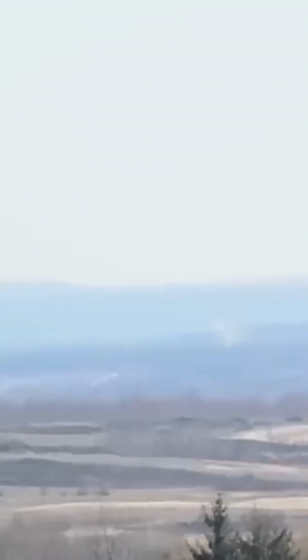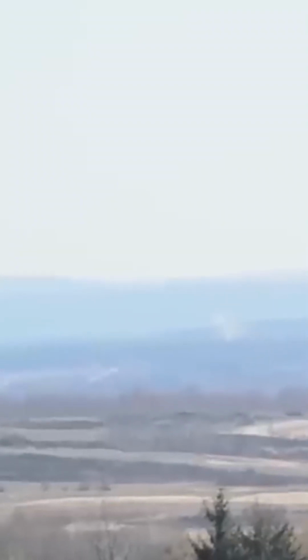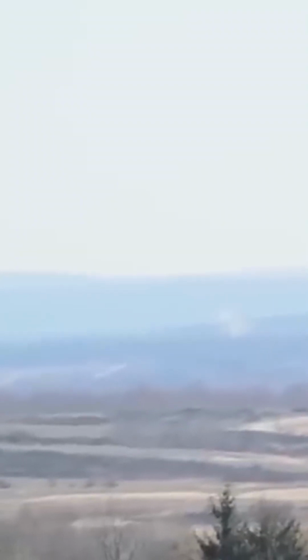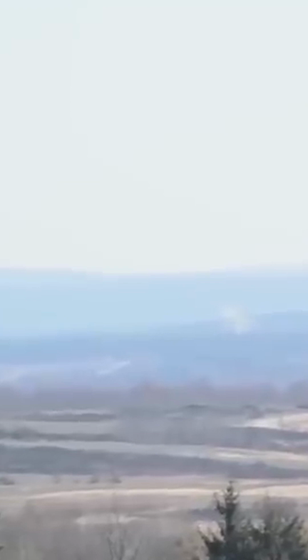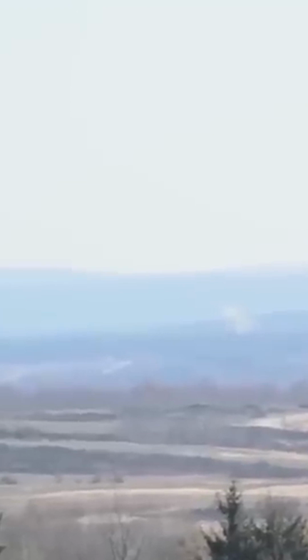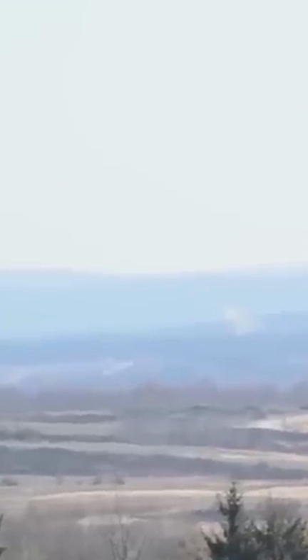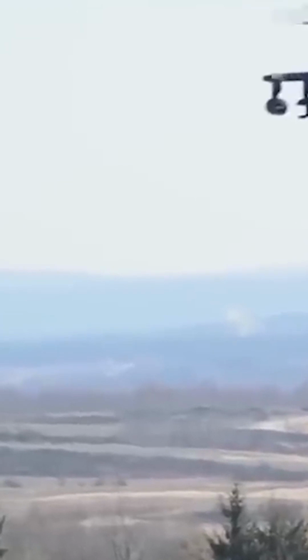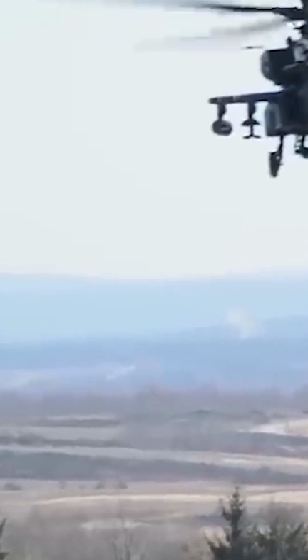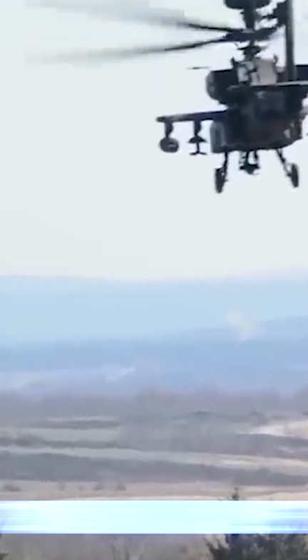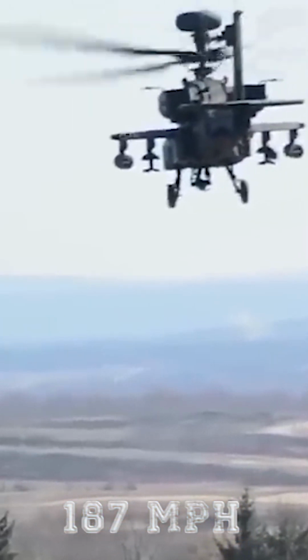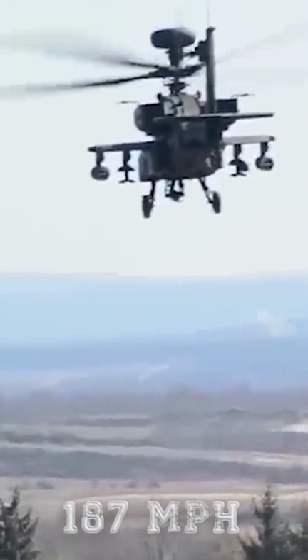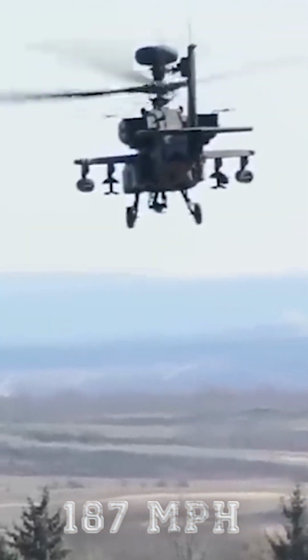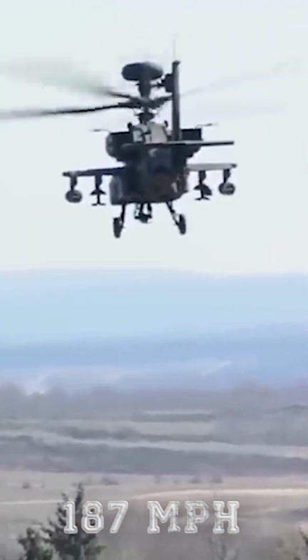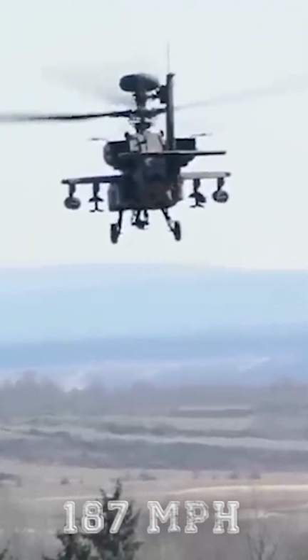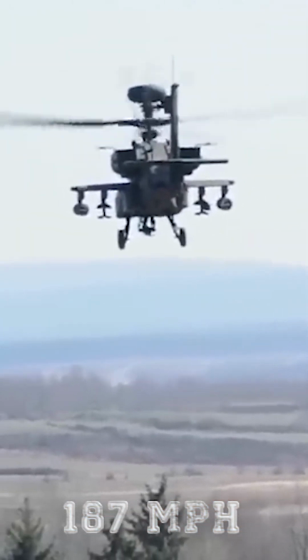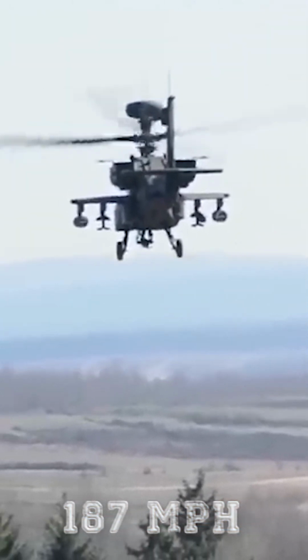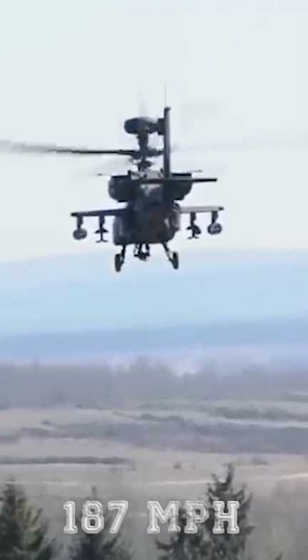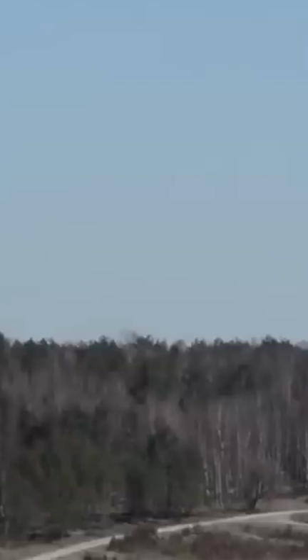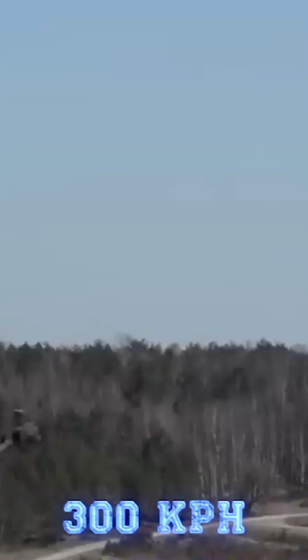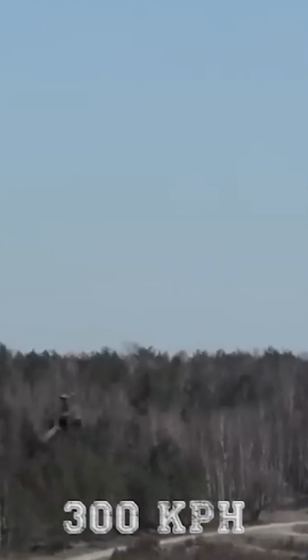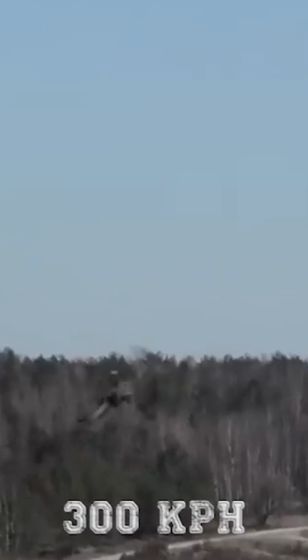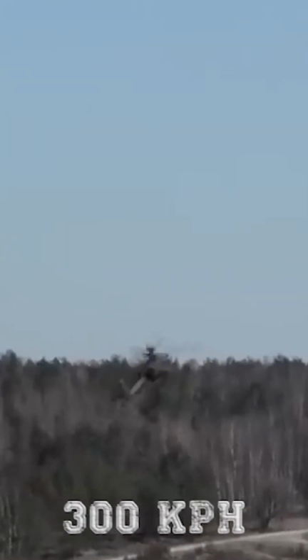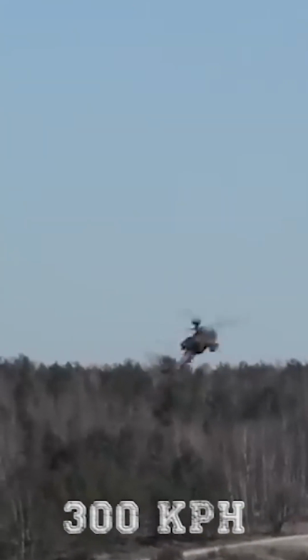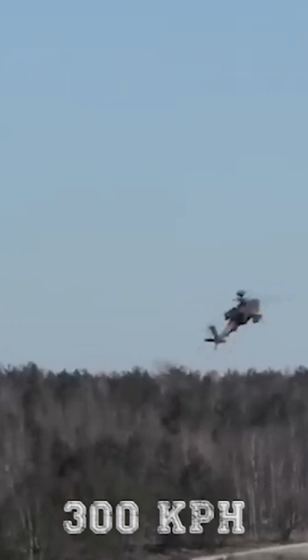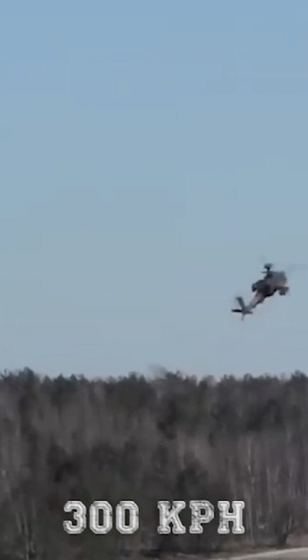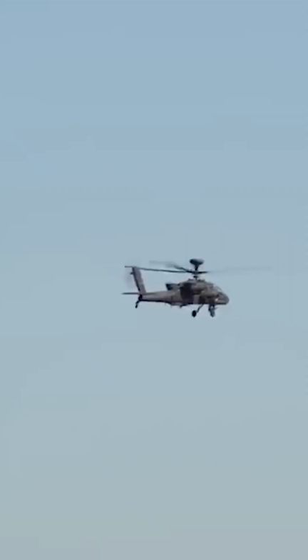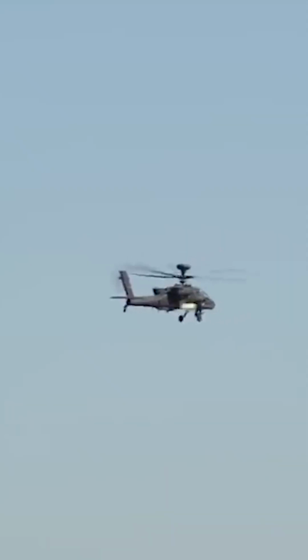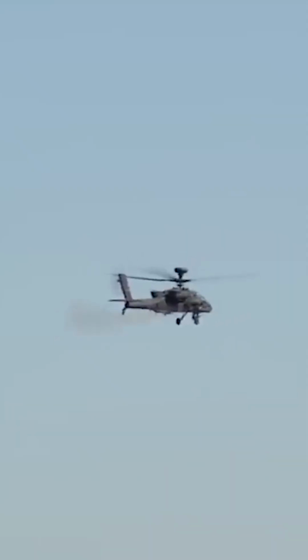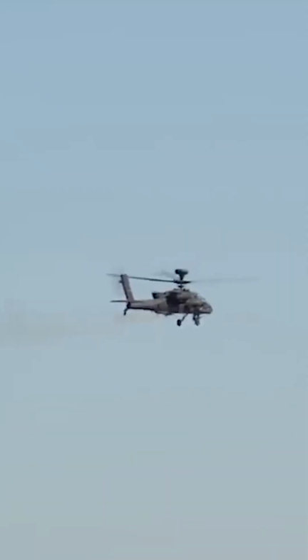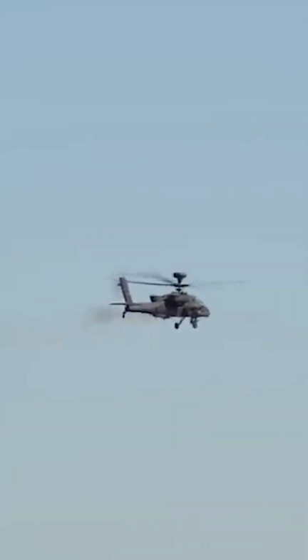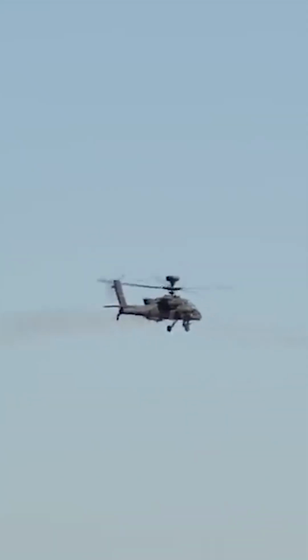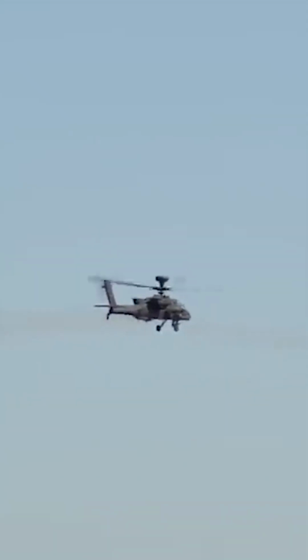The engines contribute to a maximum speed of 187 miles per hour, 300 kilometers per hour, that helps to attack and evade the enemy.